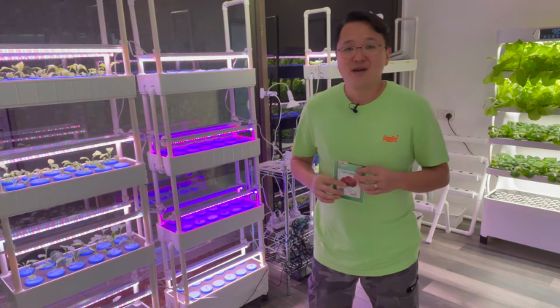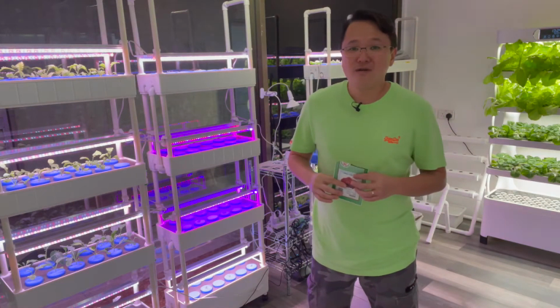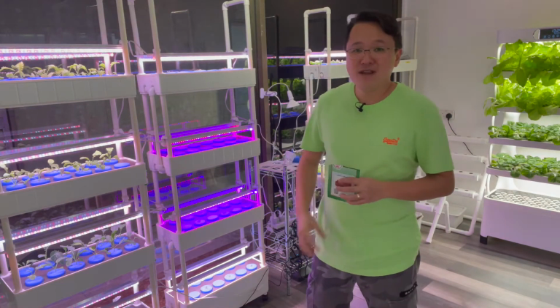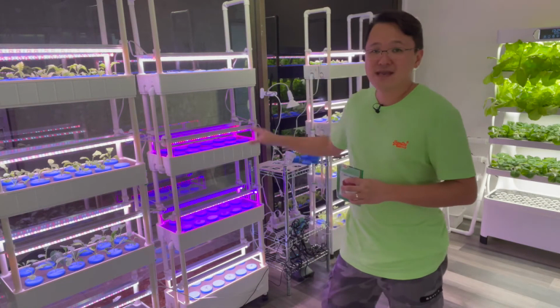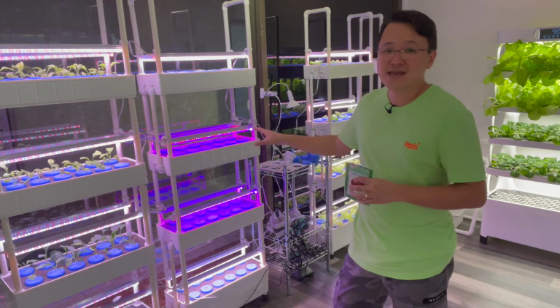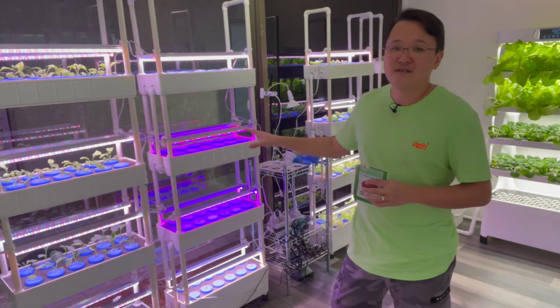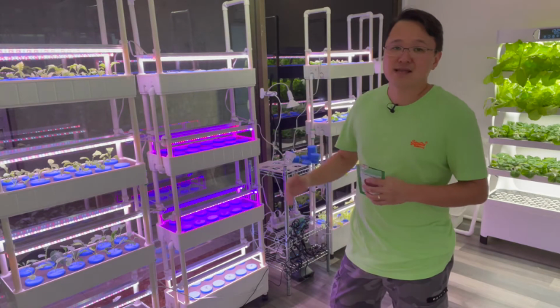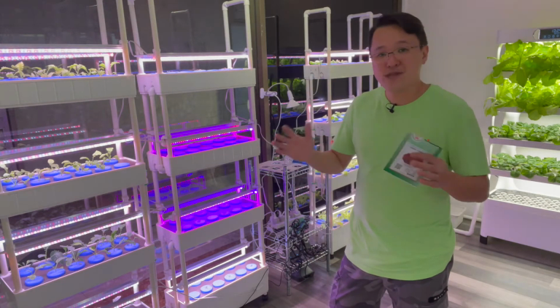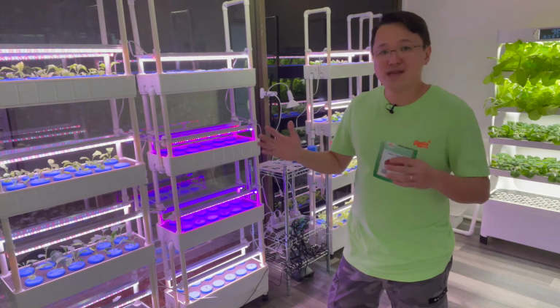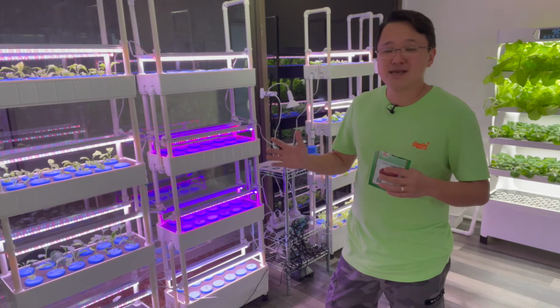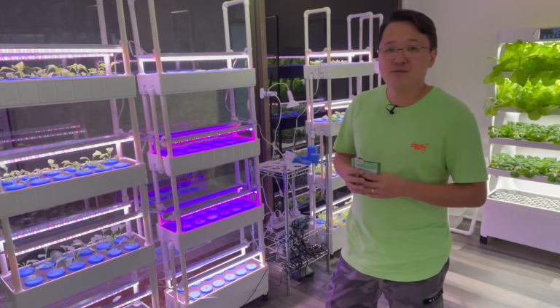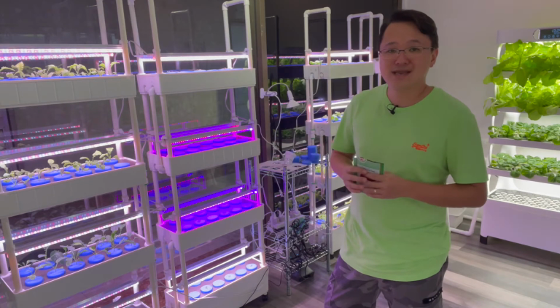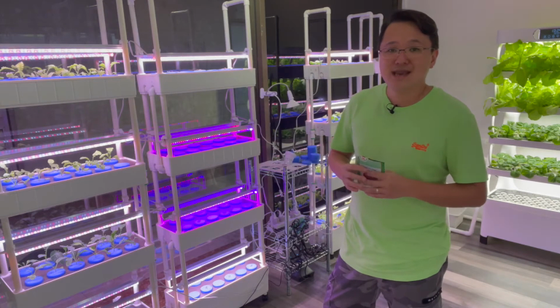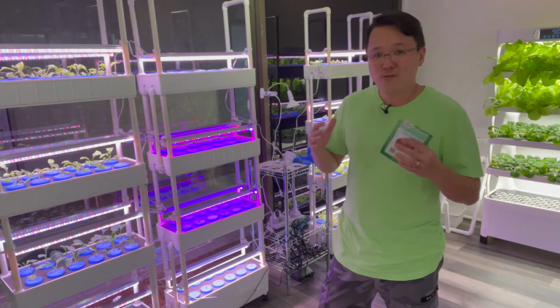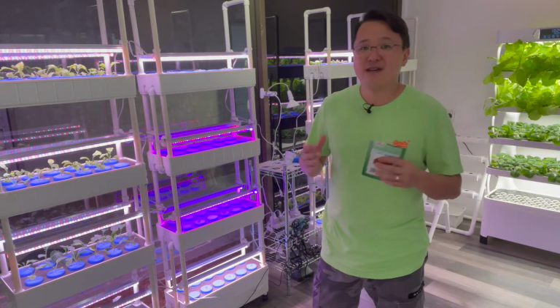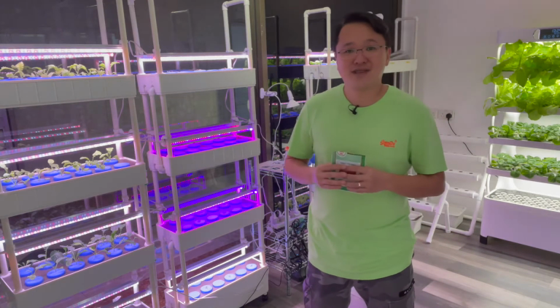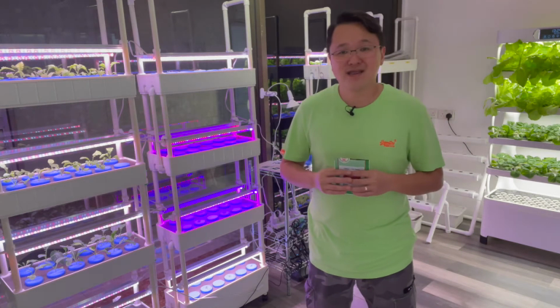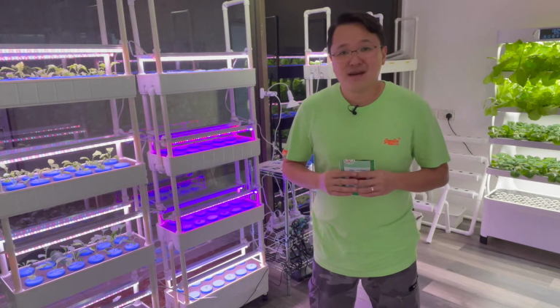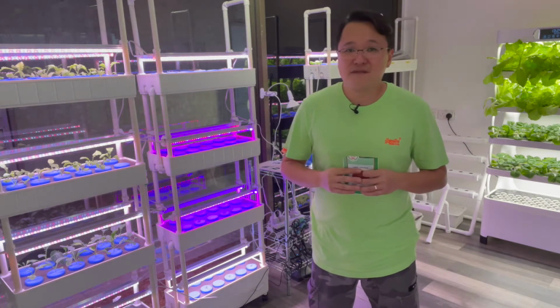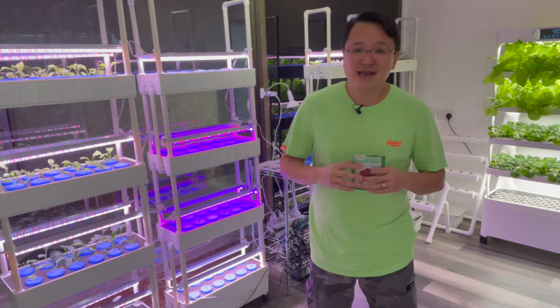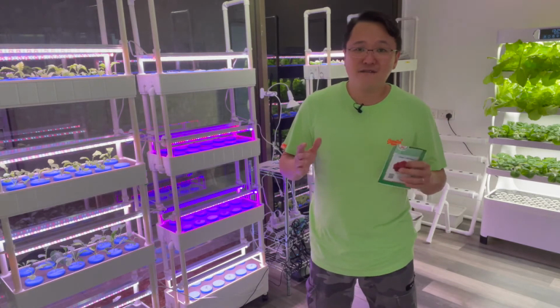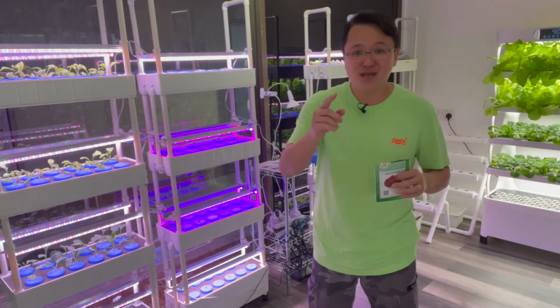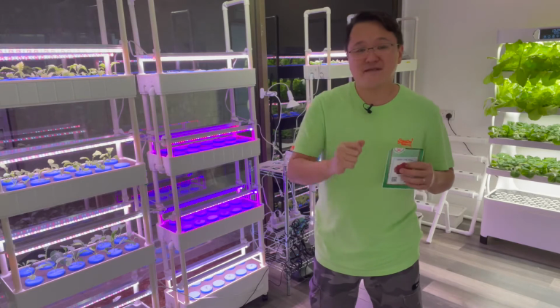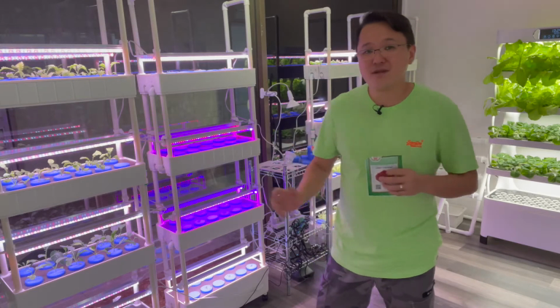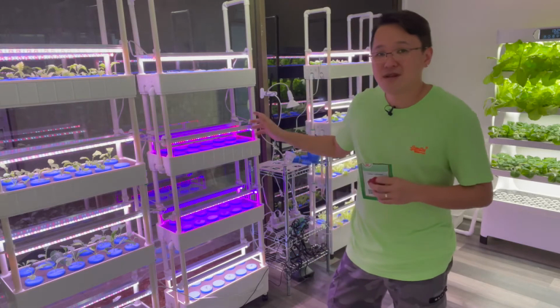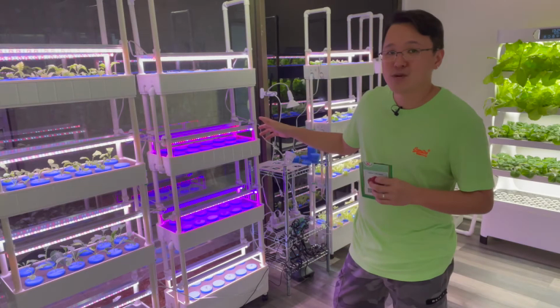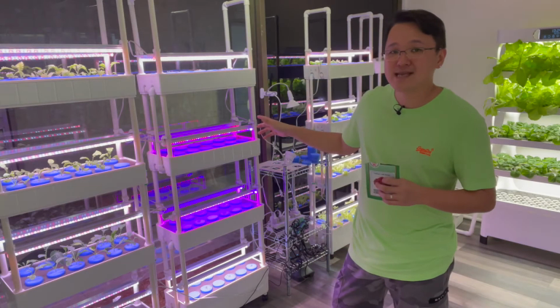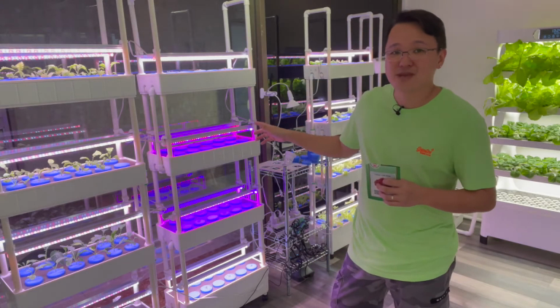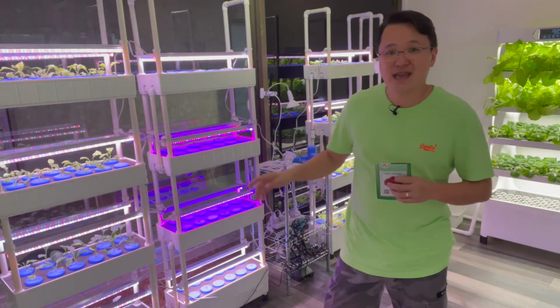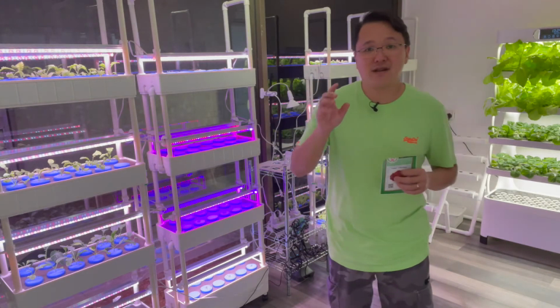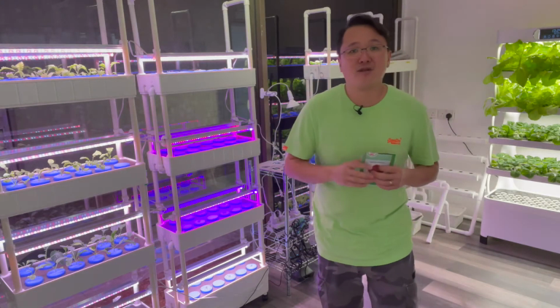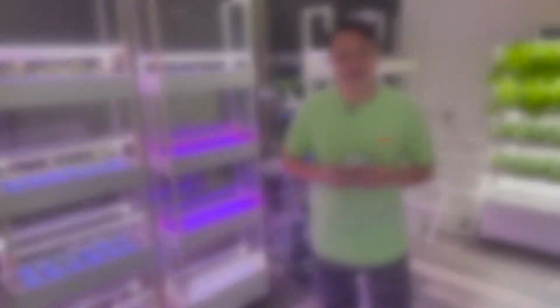I will leave the seedlings here for the next 20 to 30 days and we will see and find out the results. But before I sign off, let me just bring the camera nearer to the setup so that you can have a clear look at the seedlings.